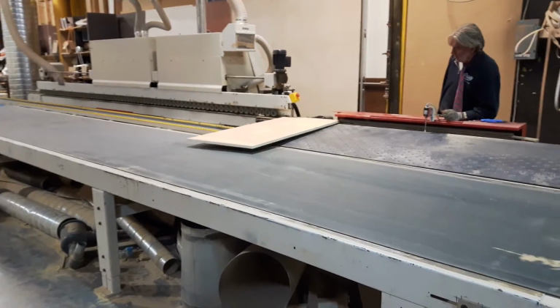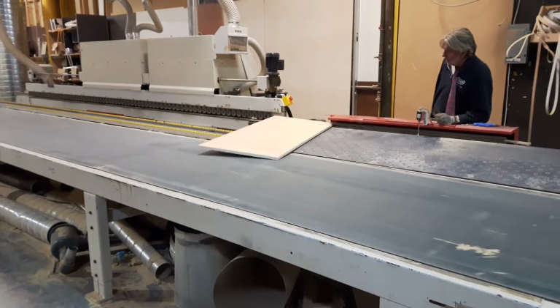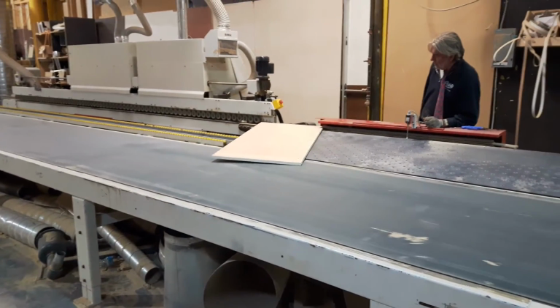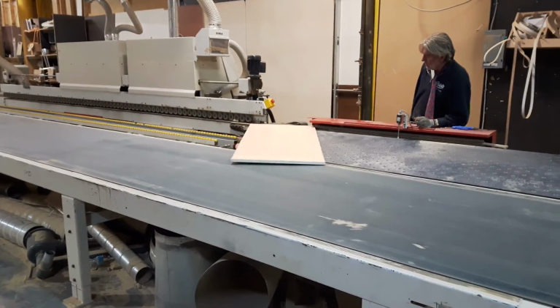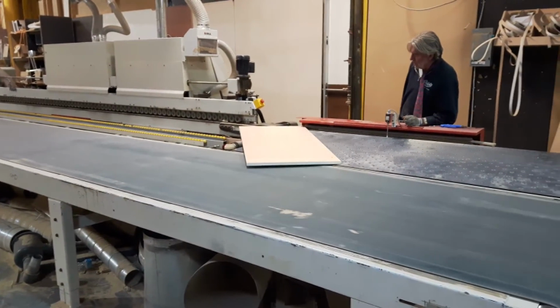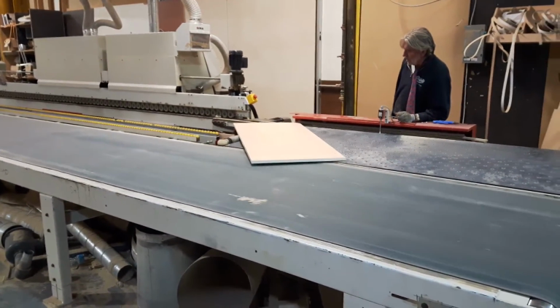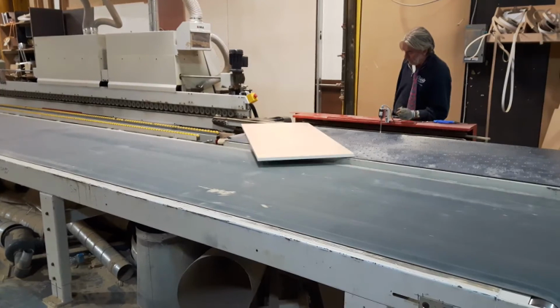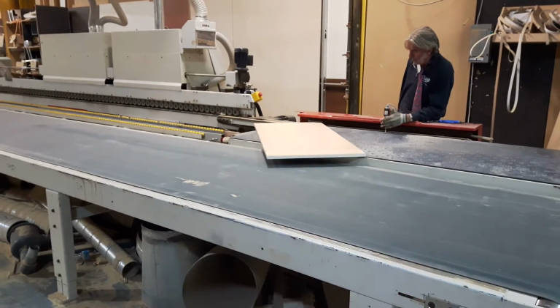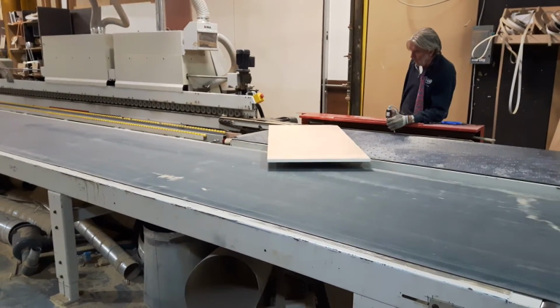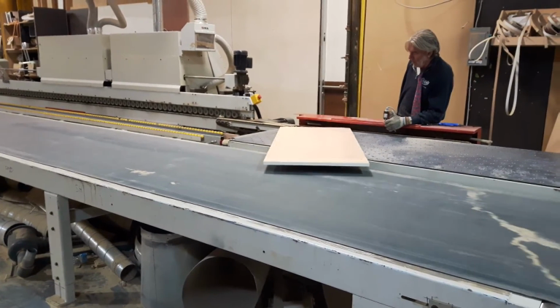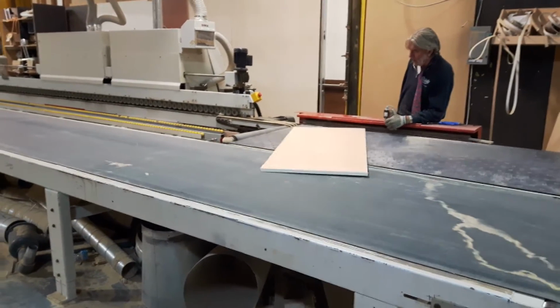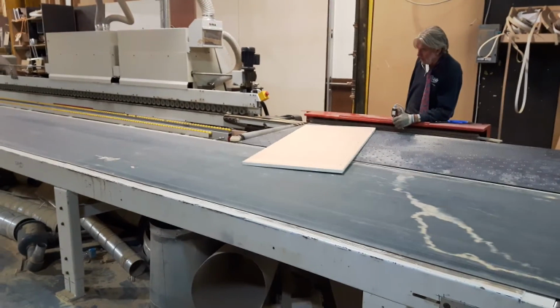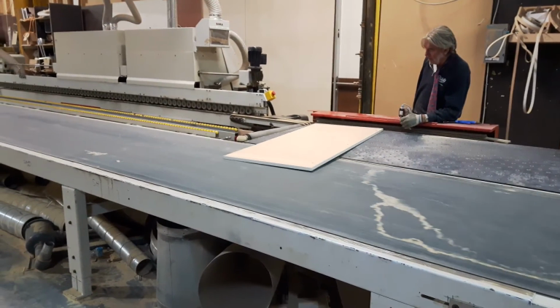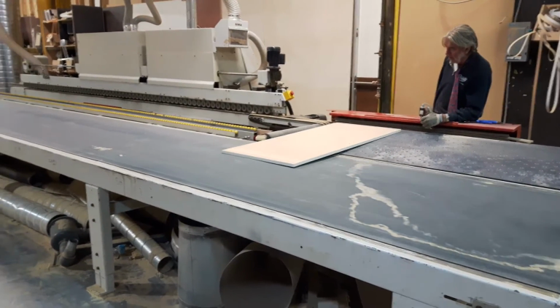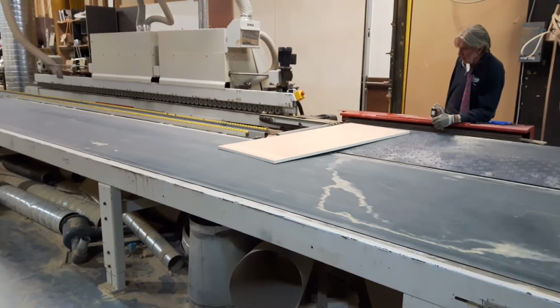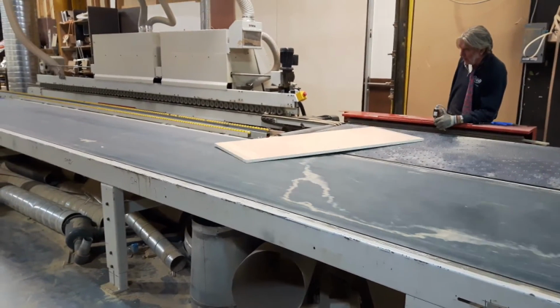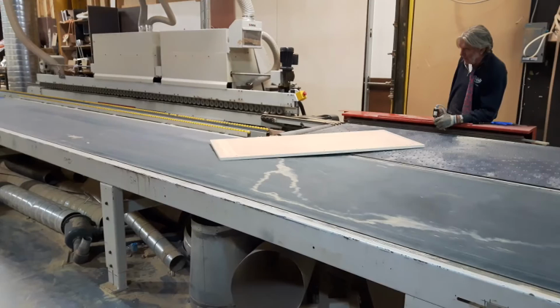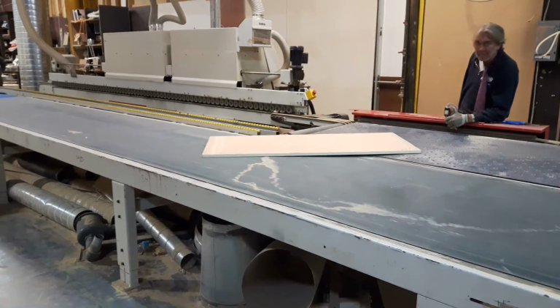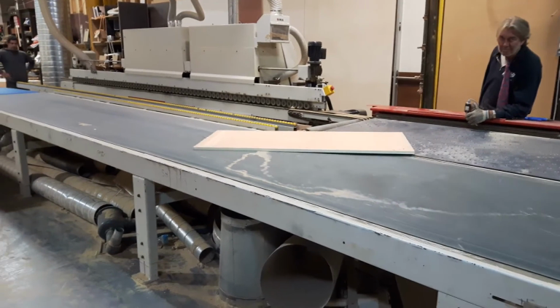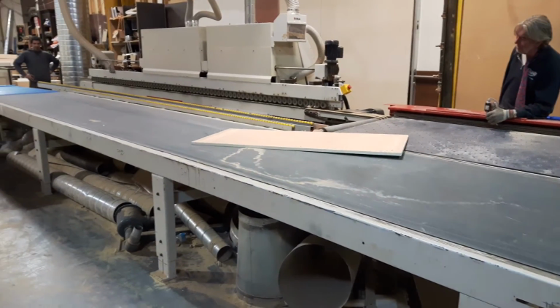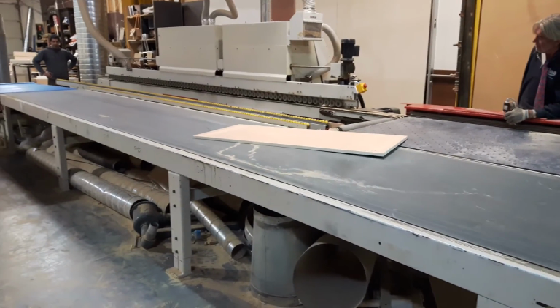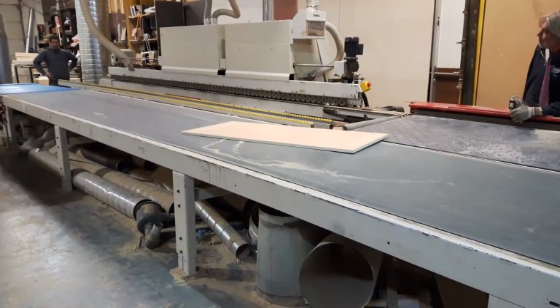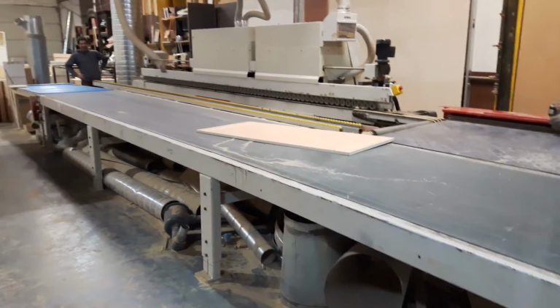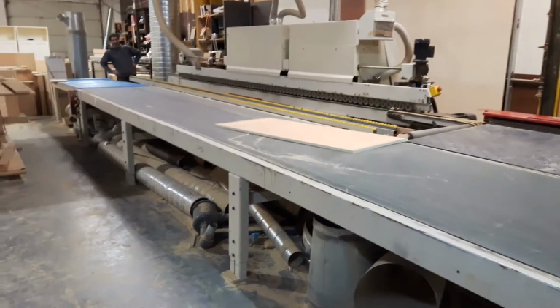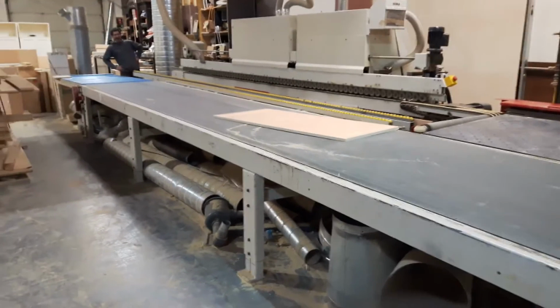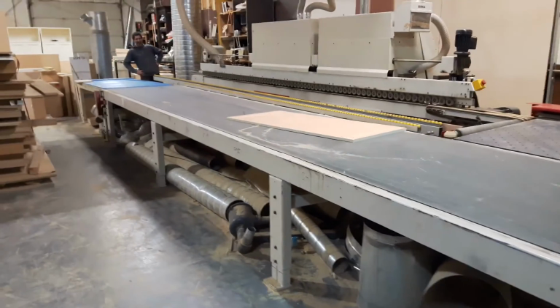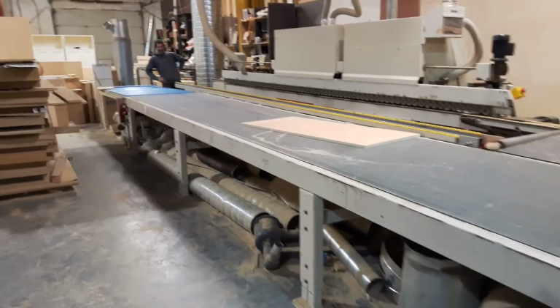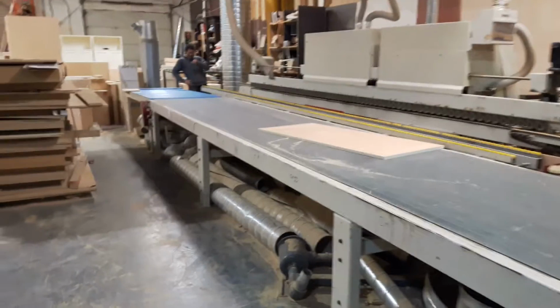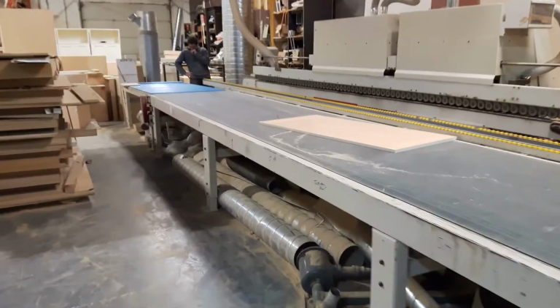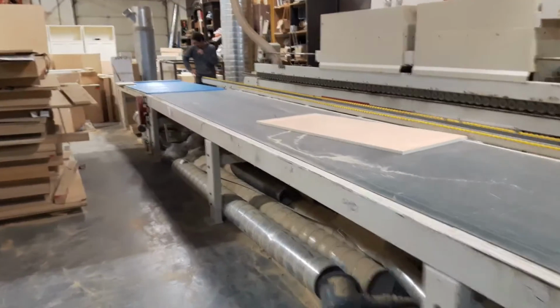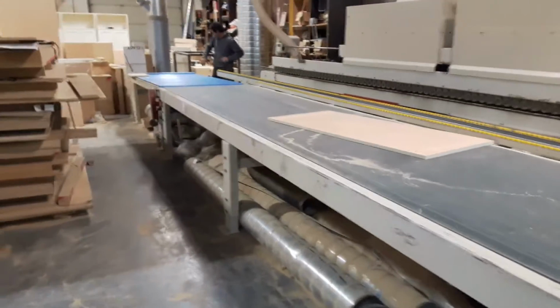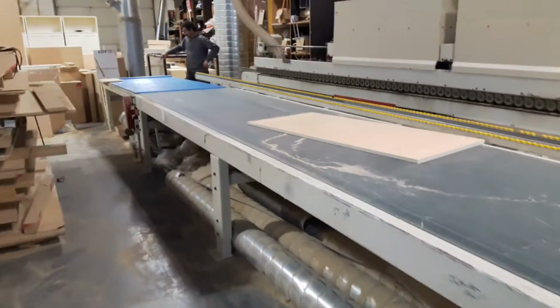This is an air table. It turns the part to go back down to the operator.